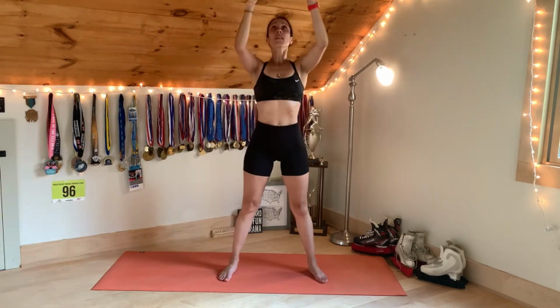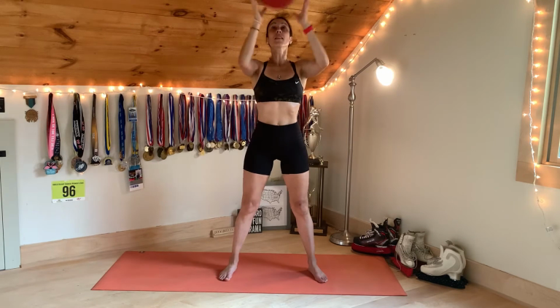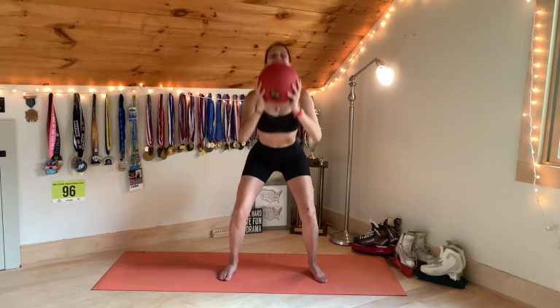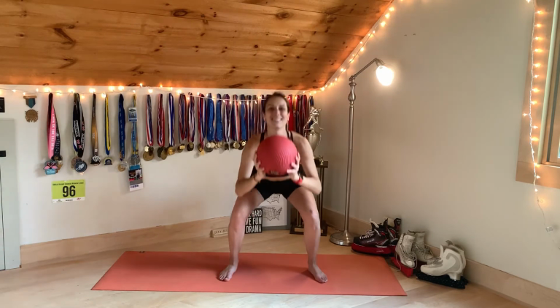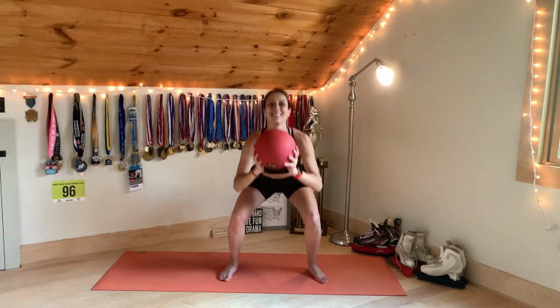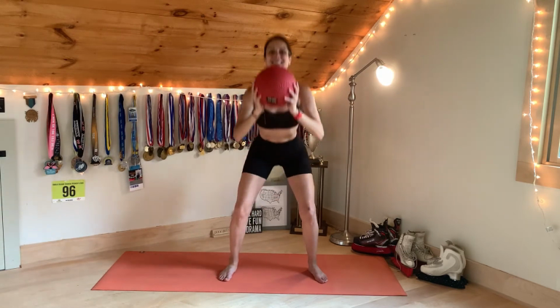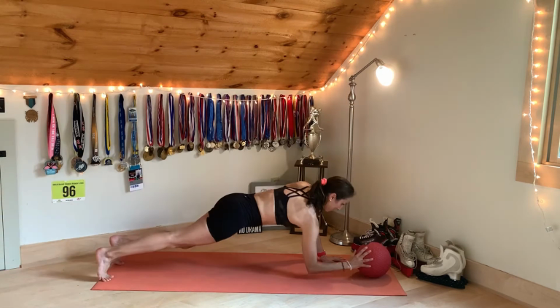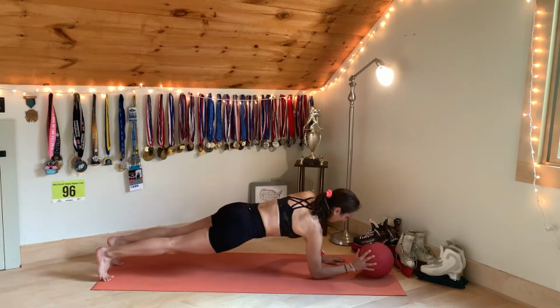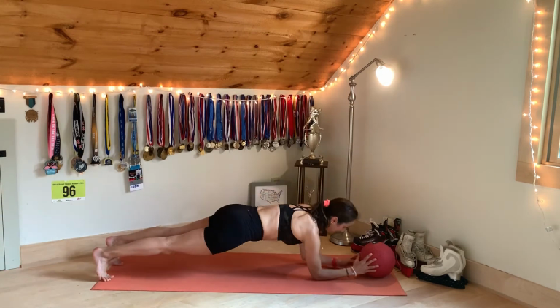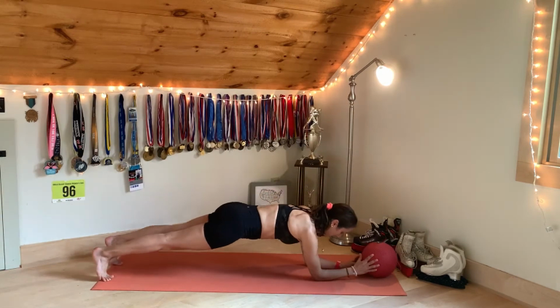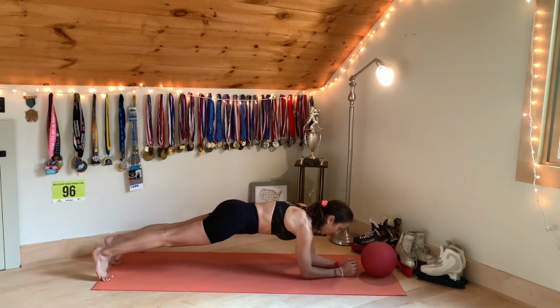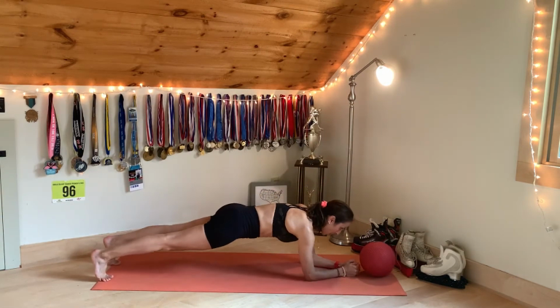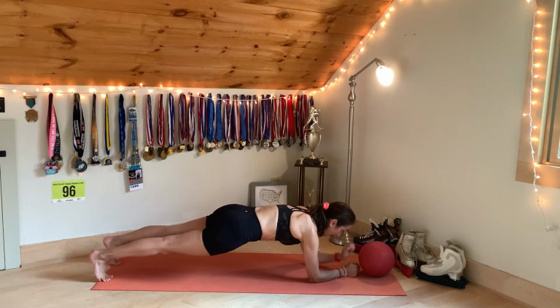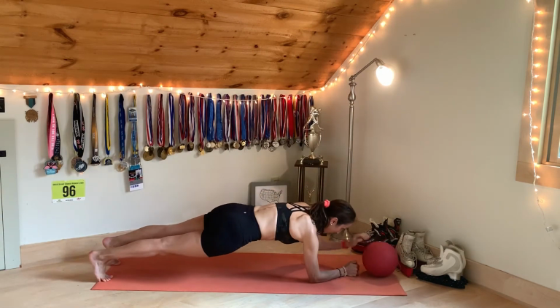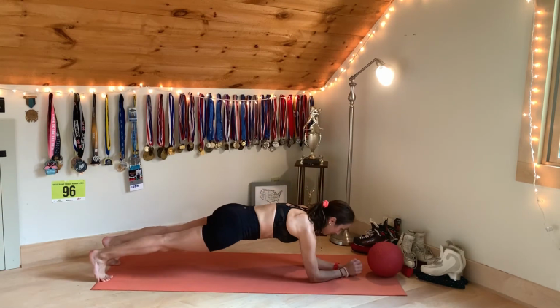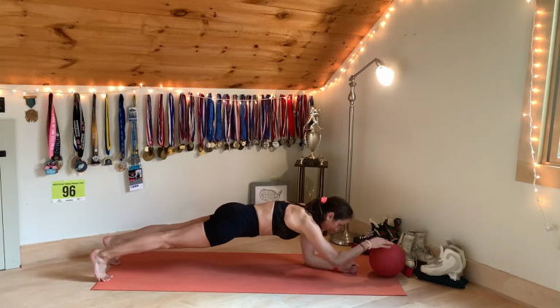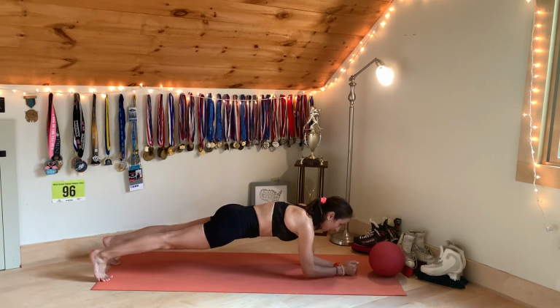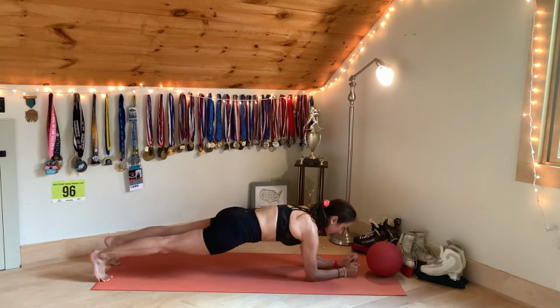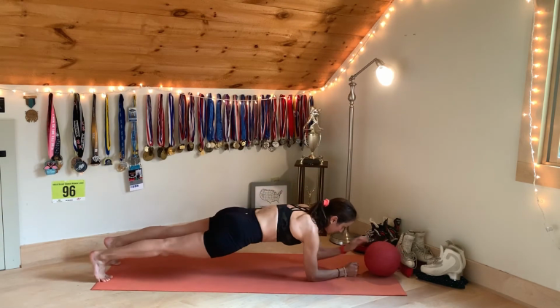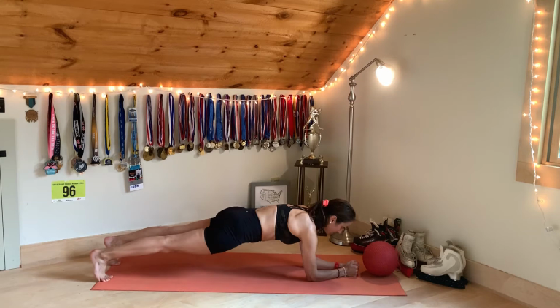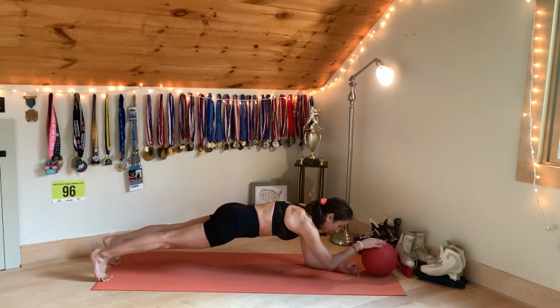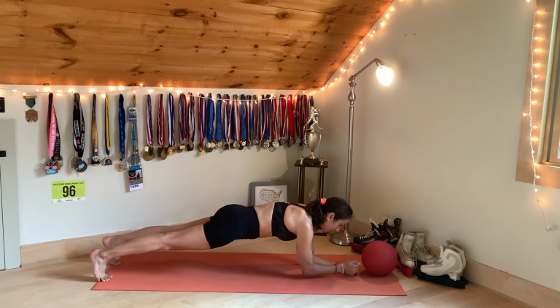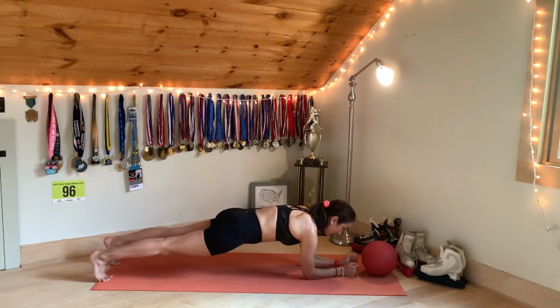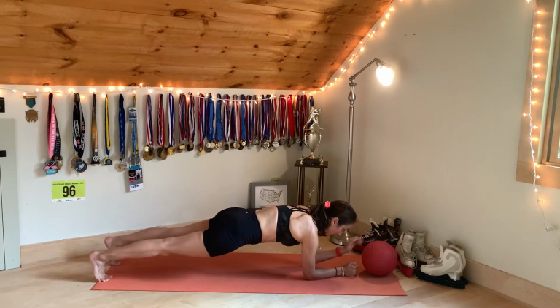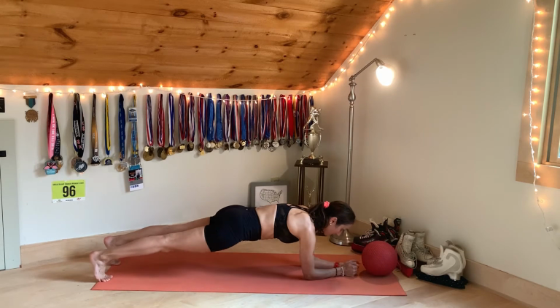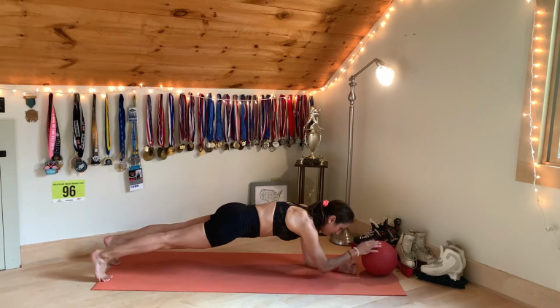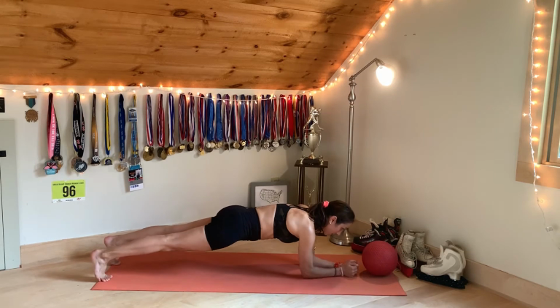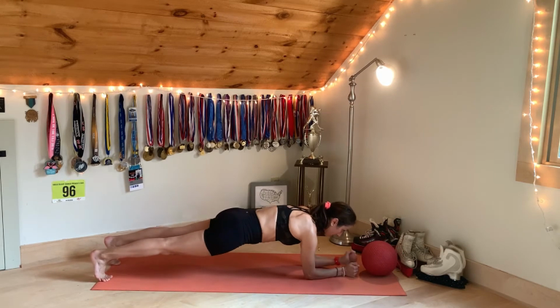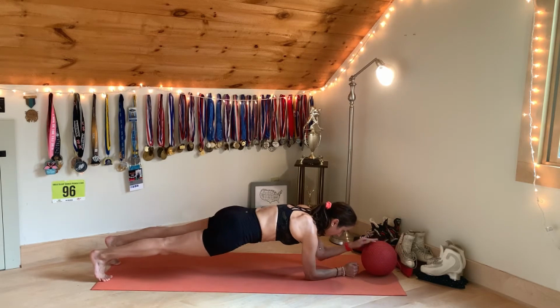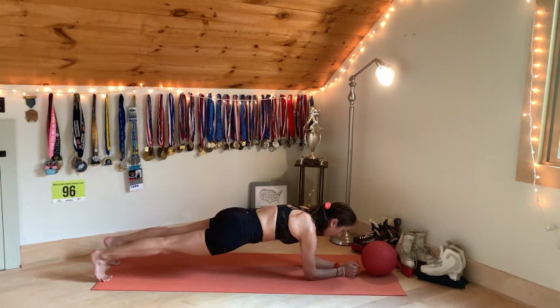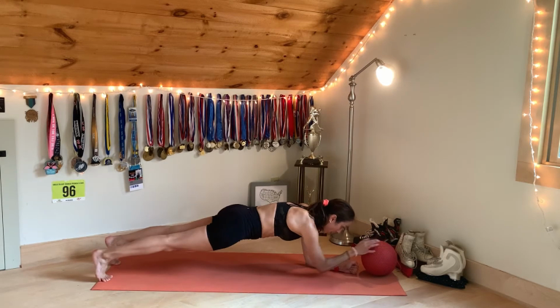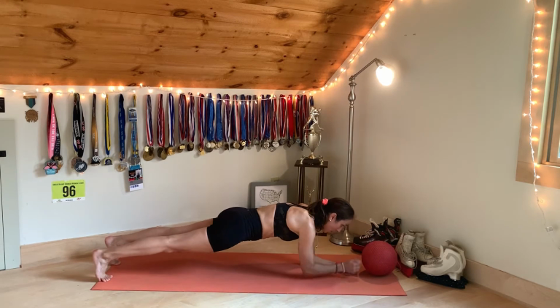You're going to do each exercise for 10 reps, and then once you complete the circuit, you're going to rest for 30 seconds, and then repeat four times.